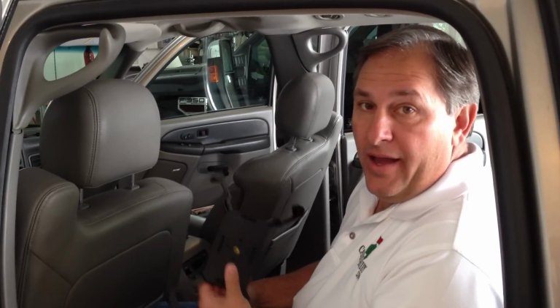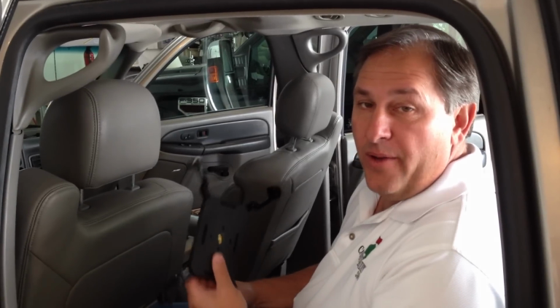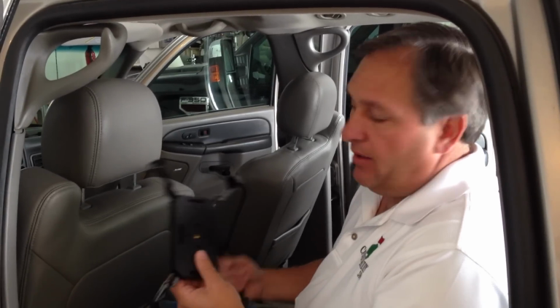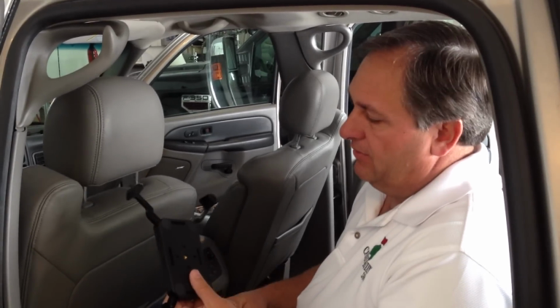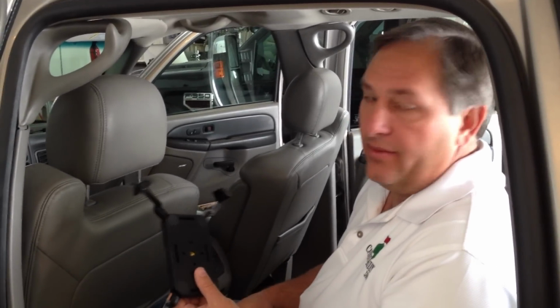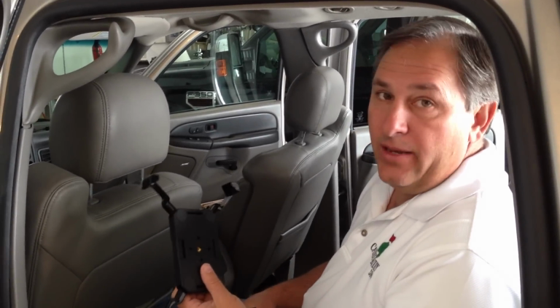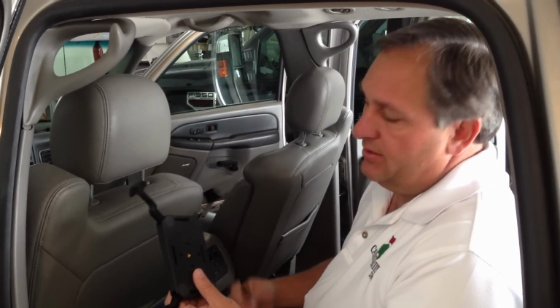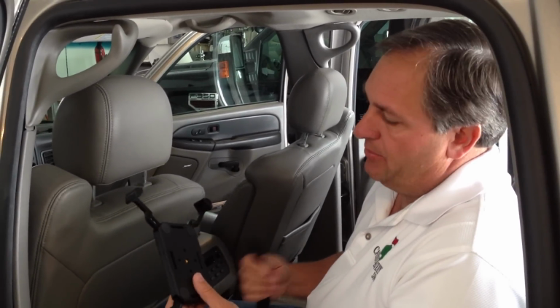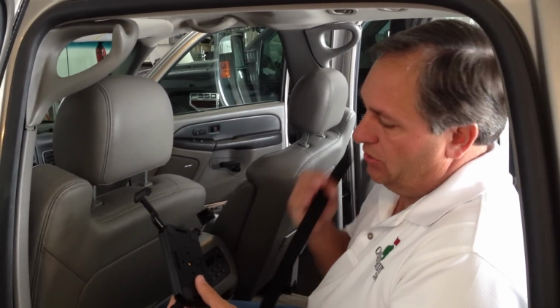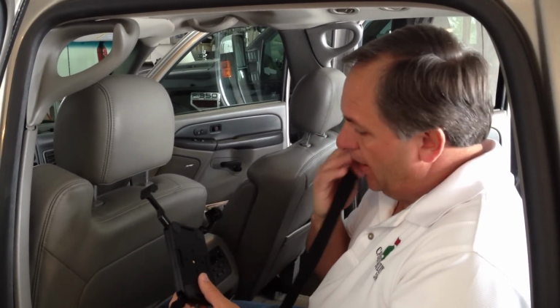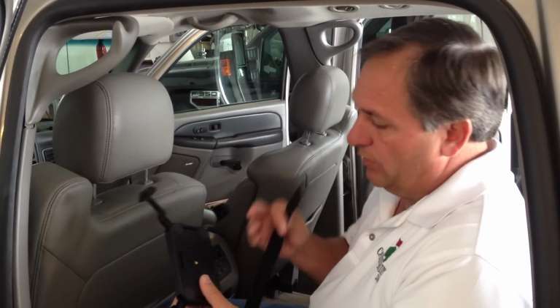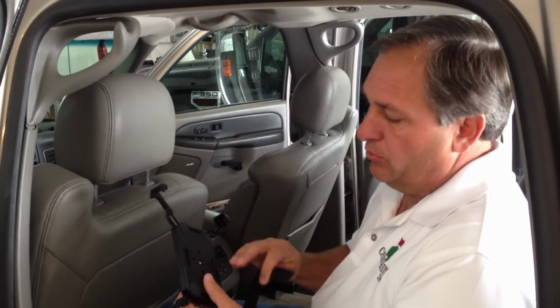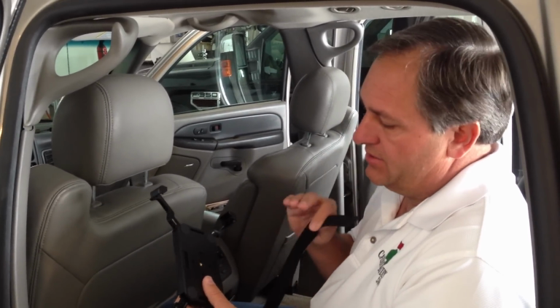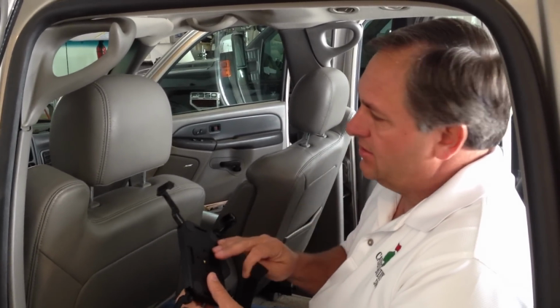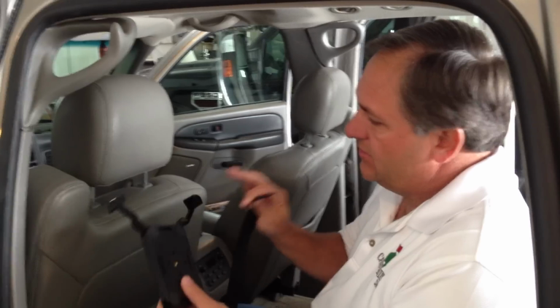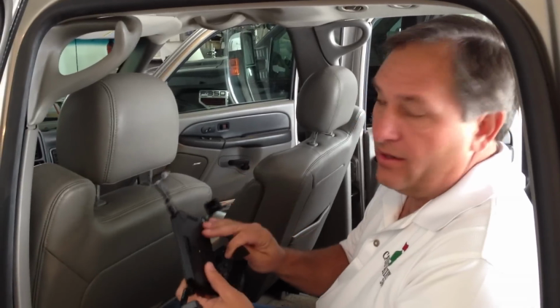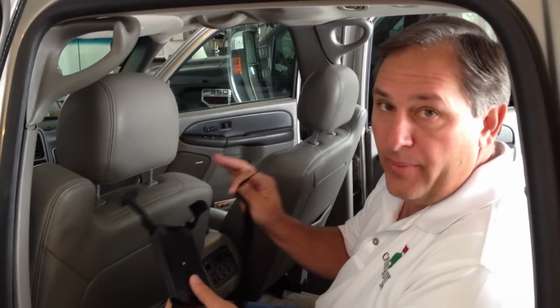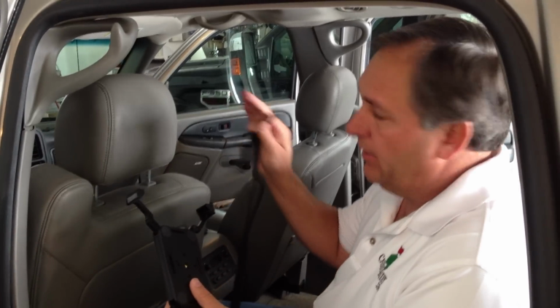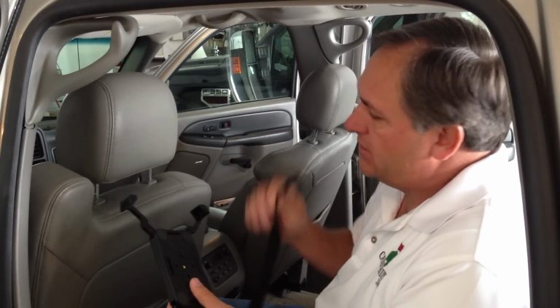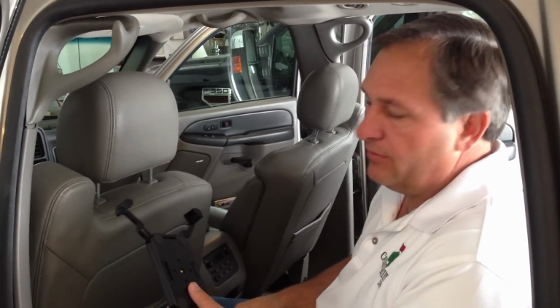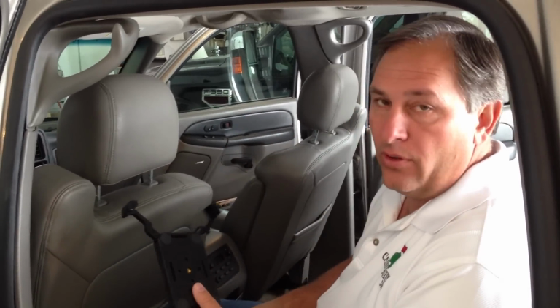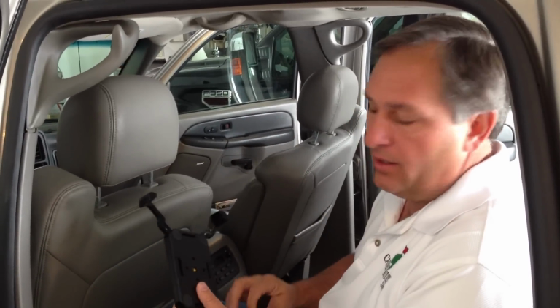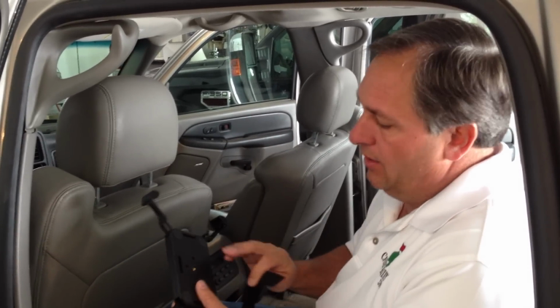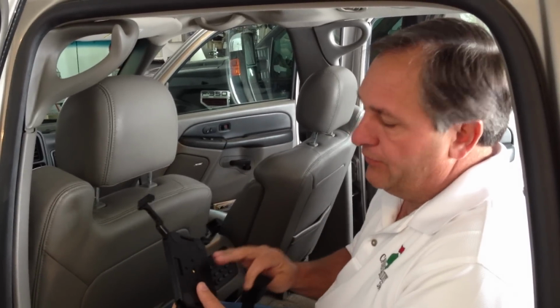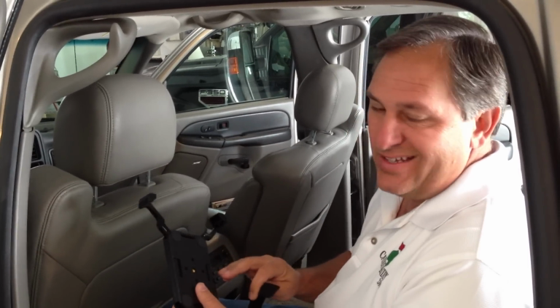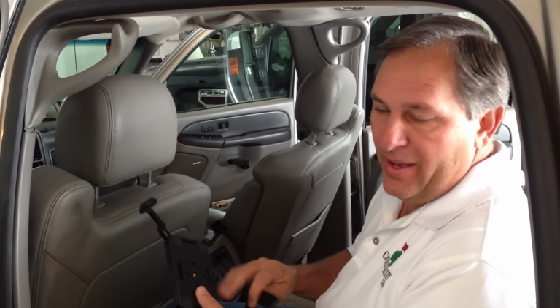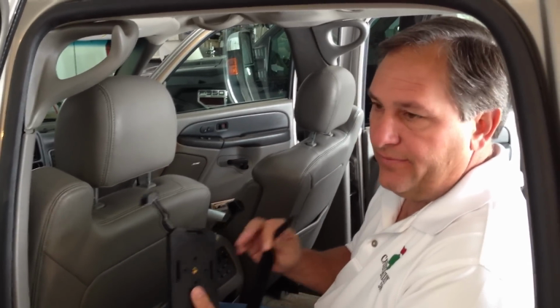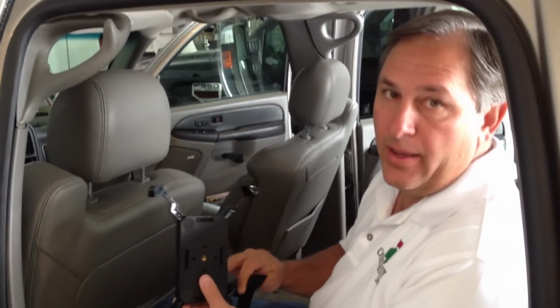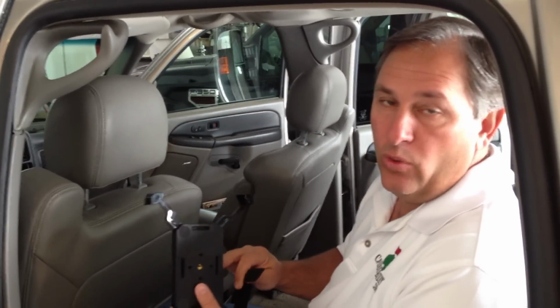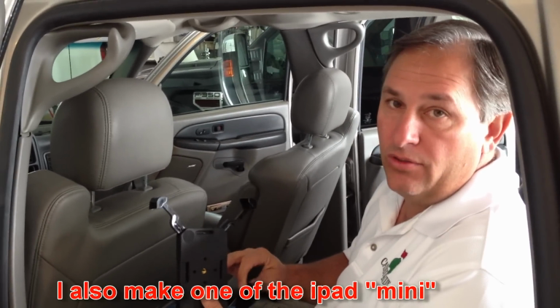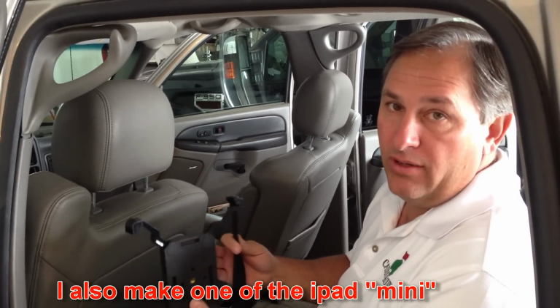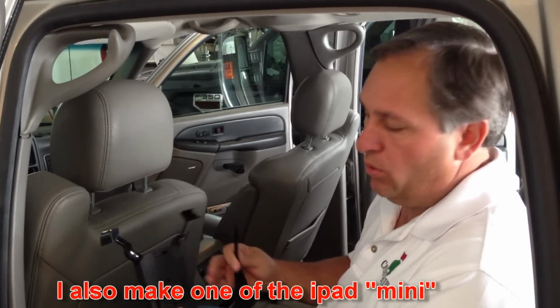Hi guys, I'm Mike. I'm the inventor of the CaddyBuddy, and today I'm going to show you one of our new products. This is a car mount, or a headrest mount, for the full-size iPads. It'll fit the iPad 1, 2, 3, and 4.